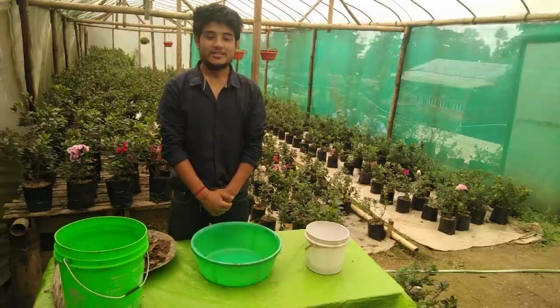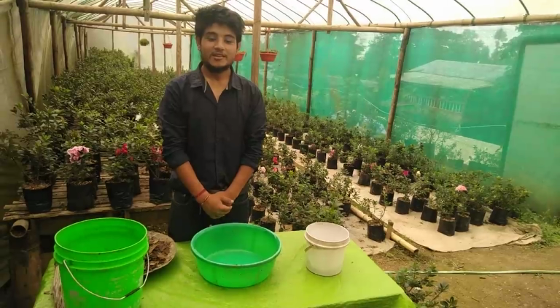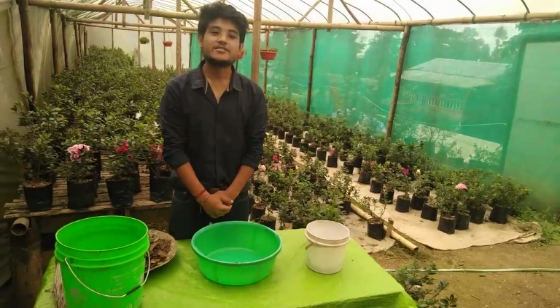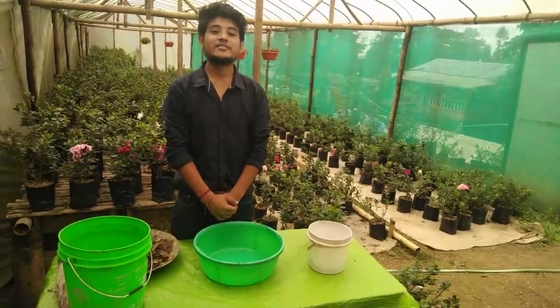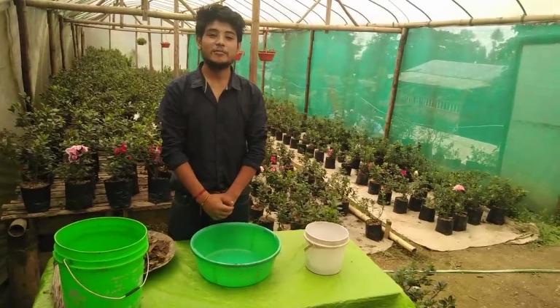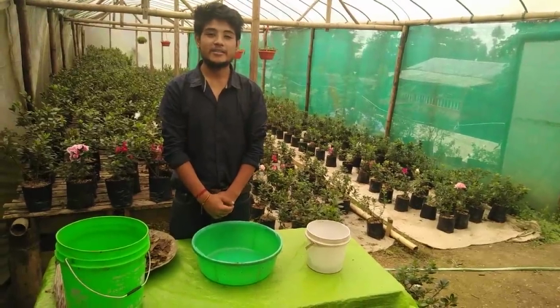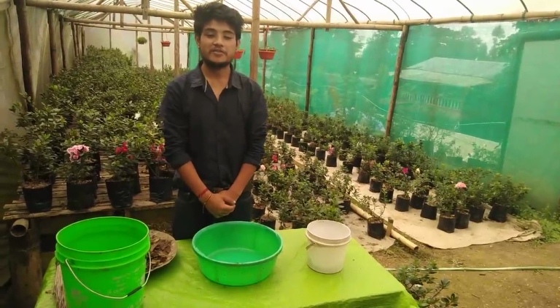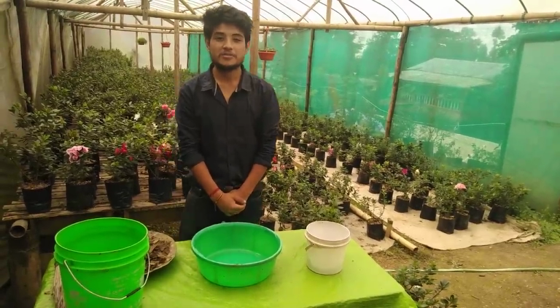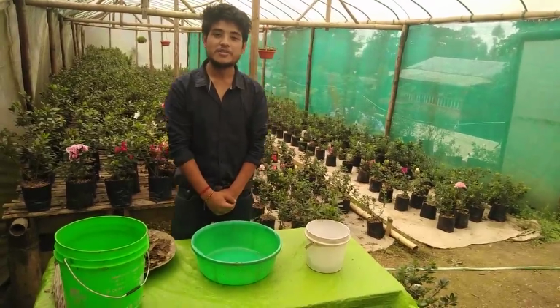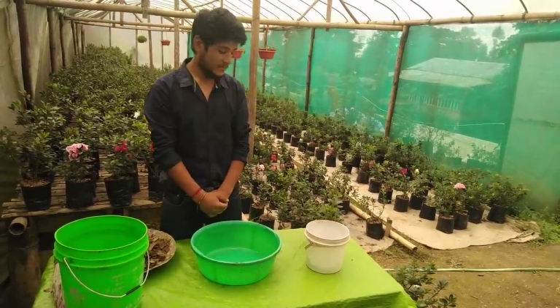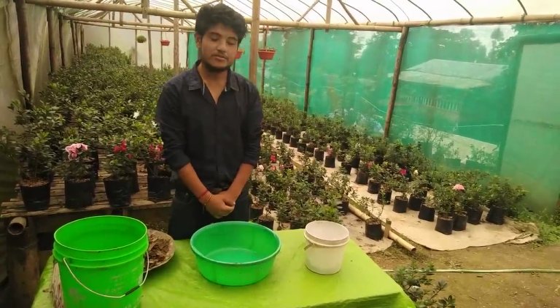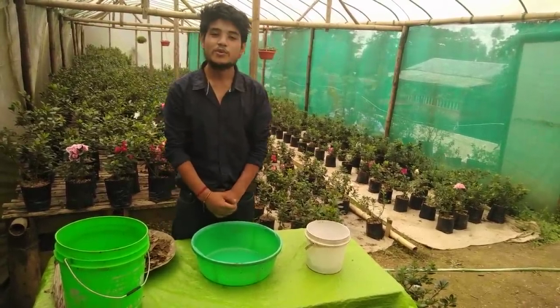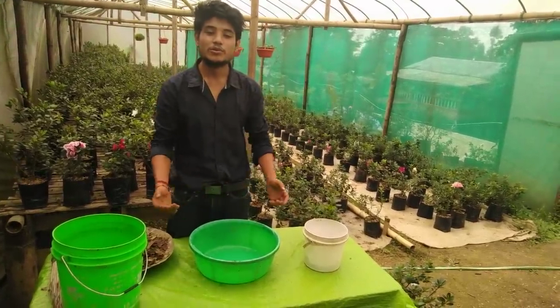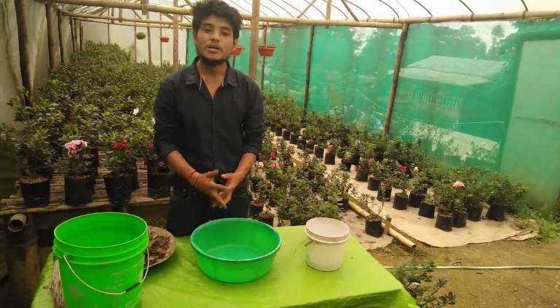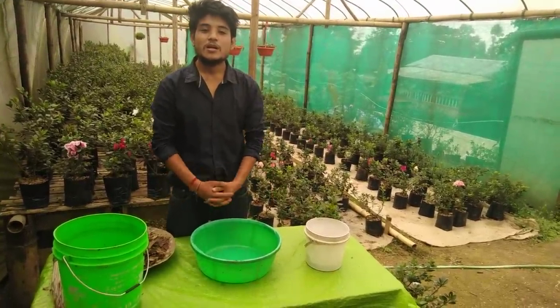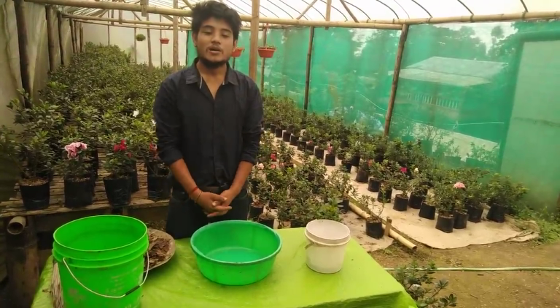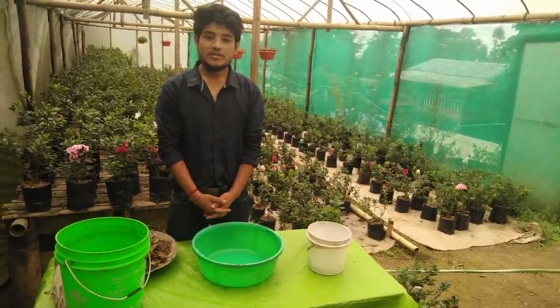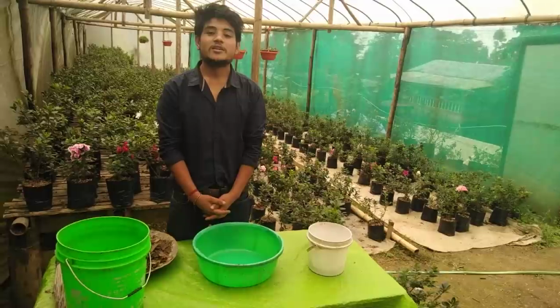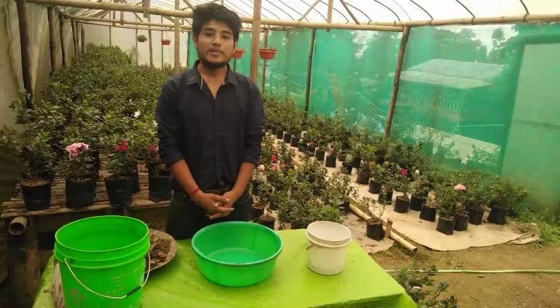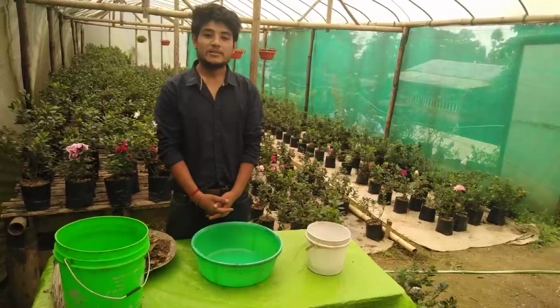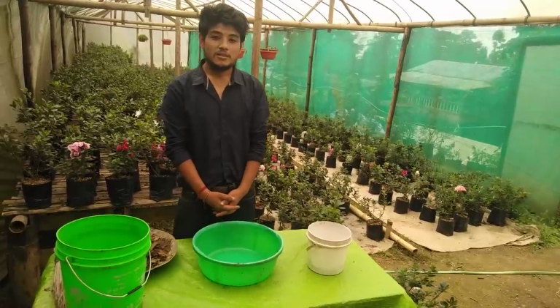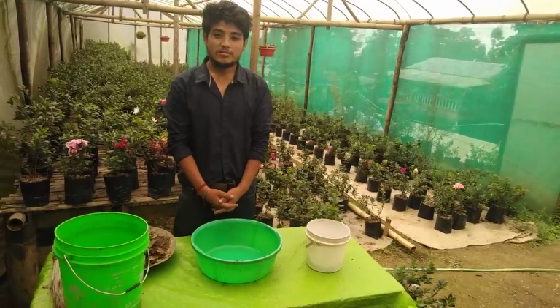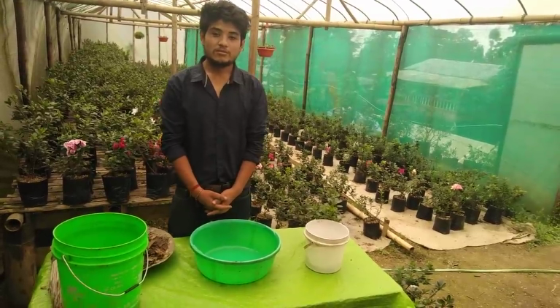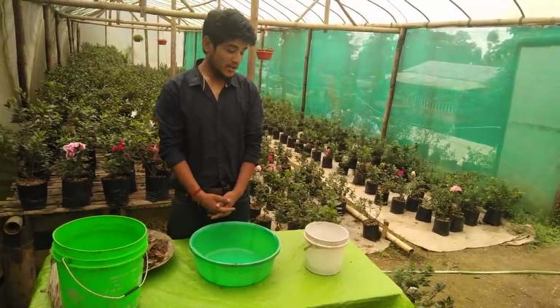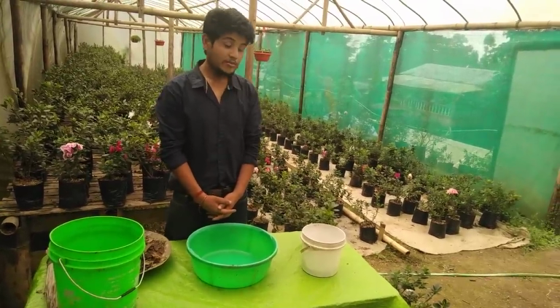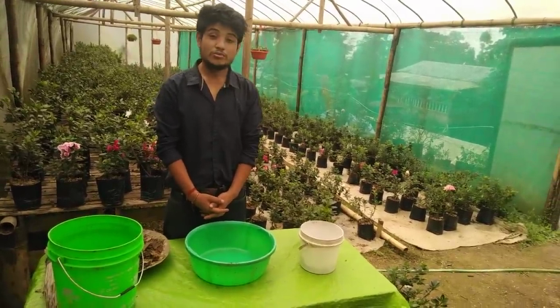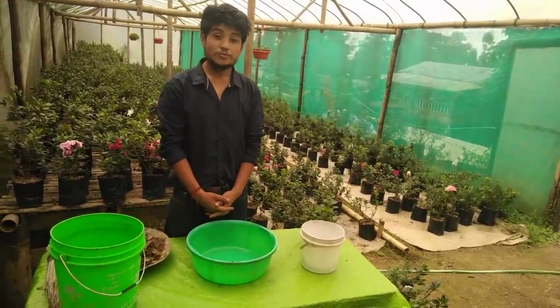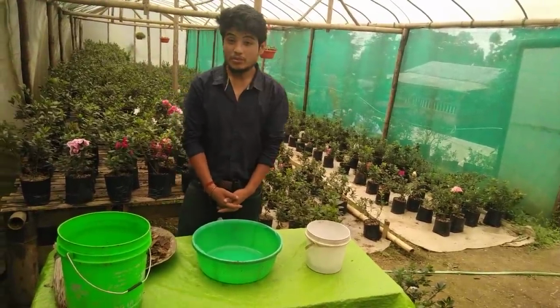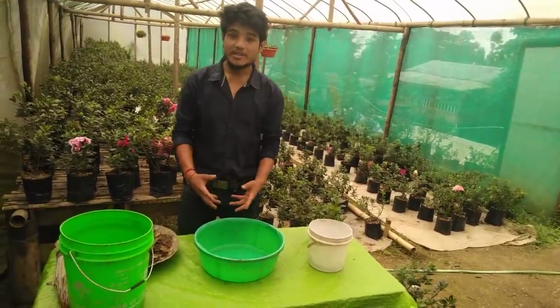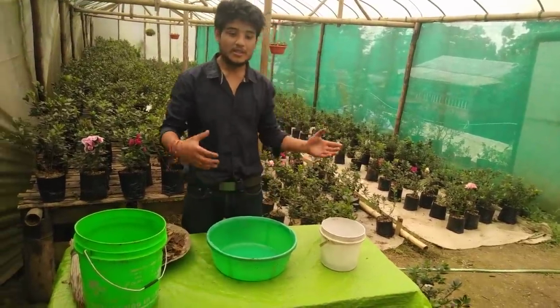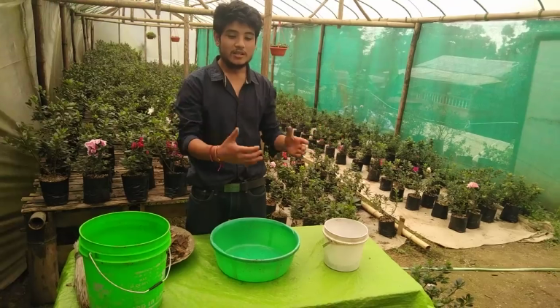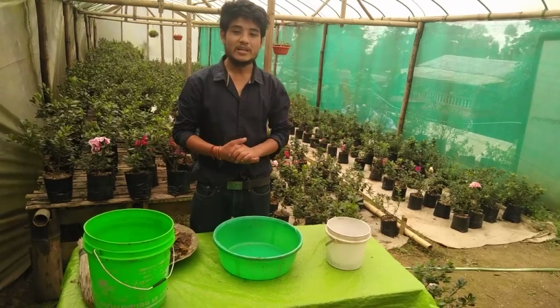Hello guys, this is Yalom and this is my first YouTube video. Today I'm going to show you how to care for an azalea plant — how to care for it and how to plant it.